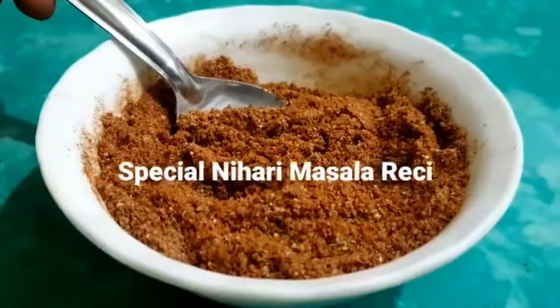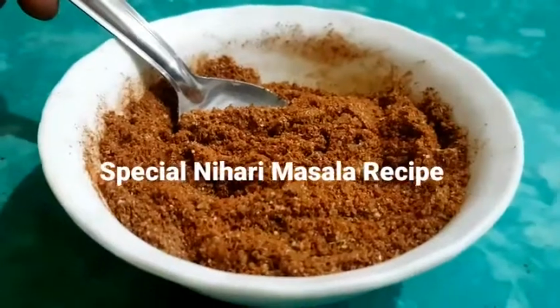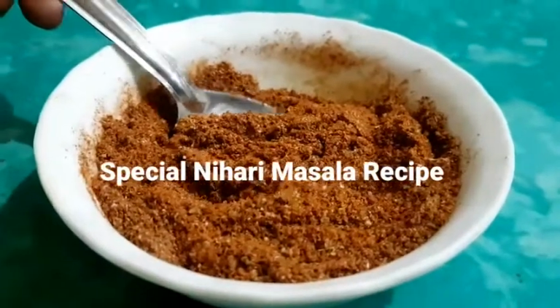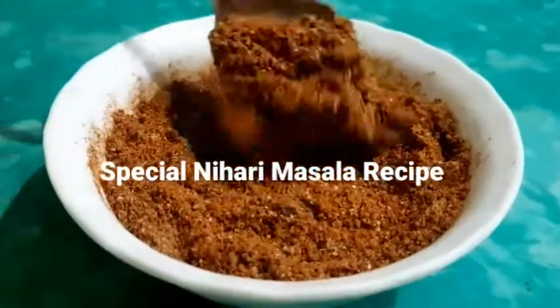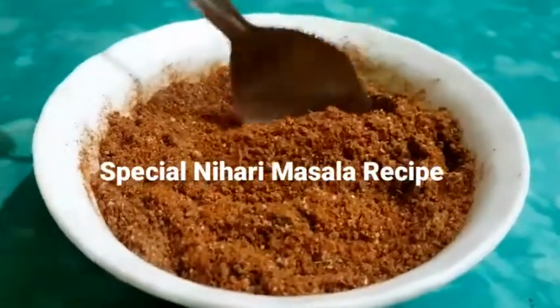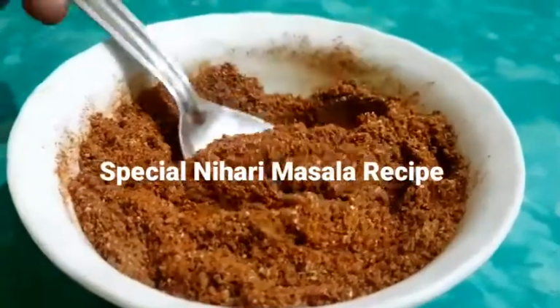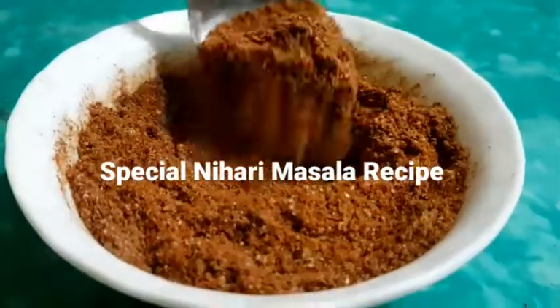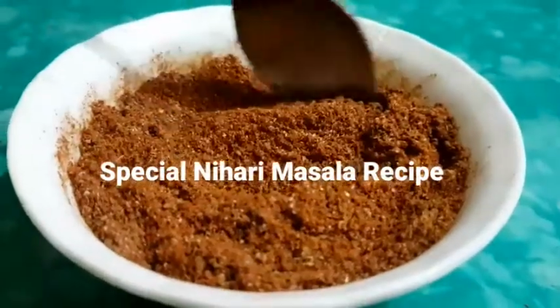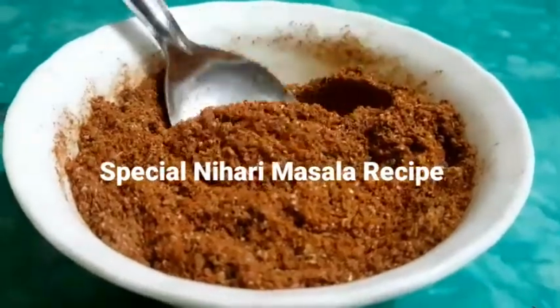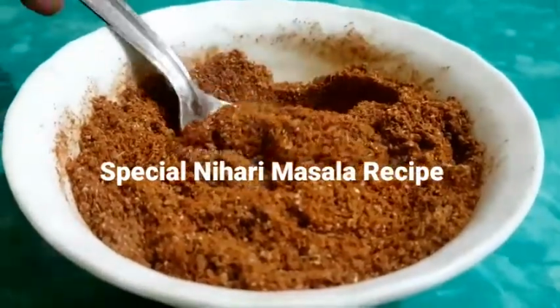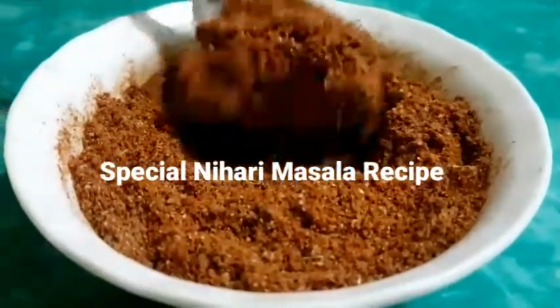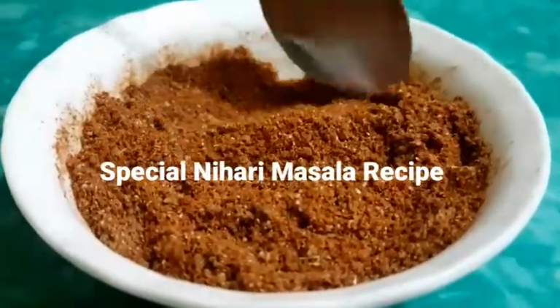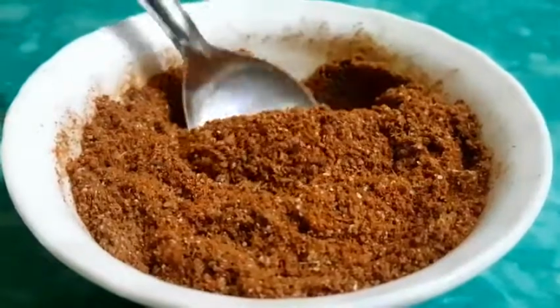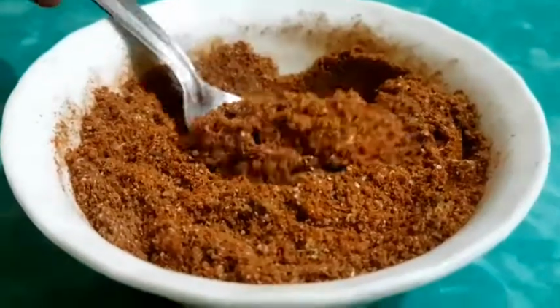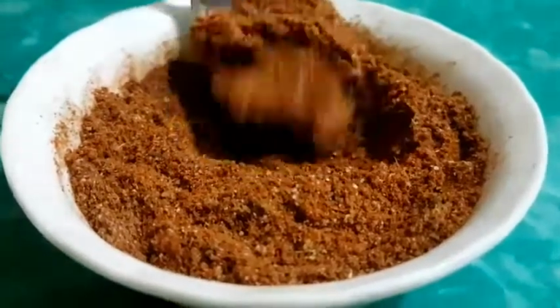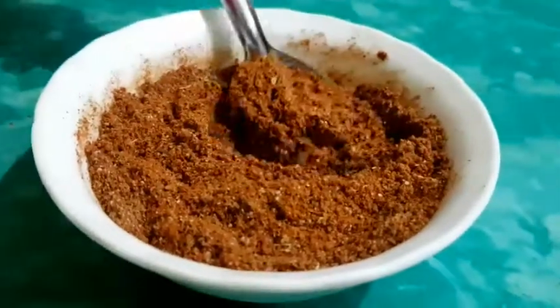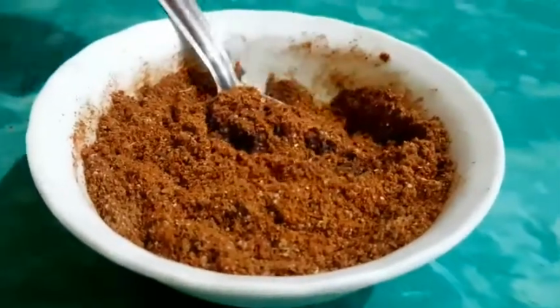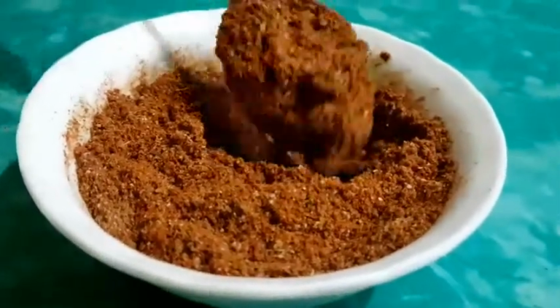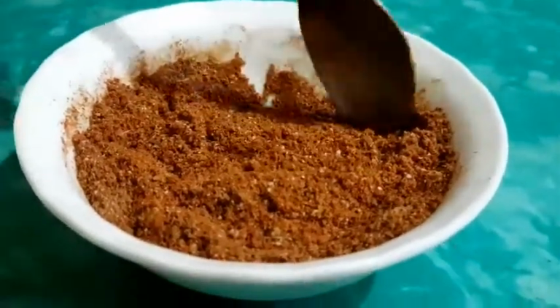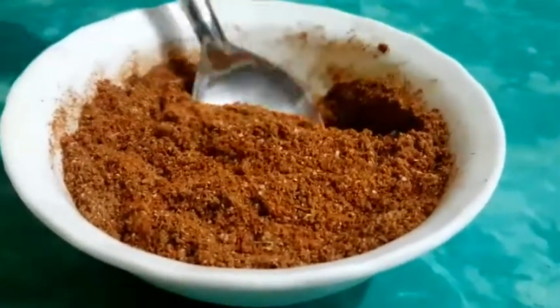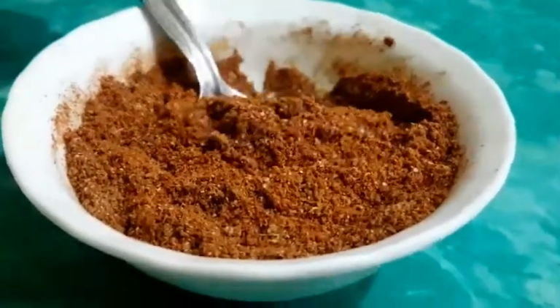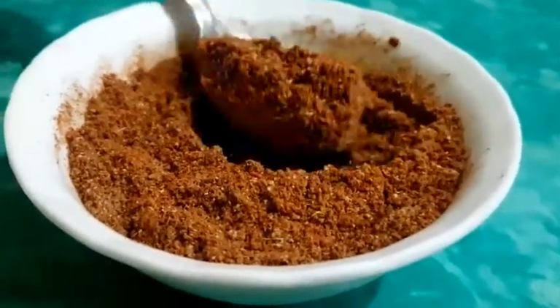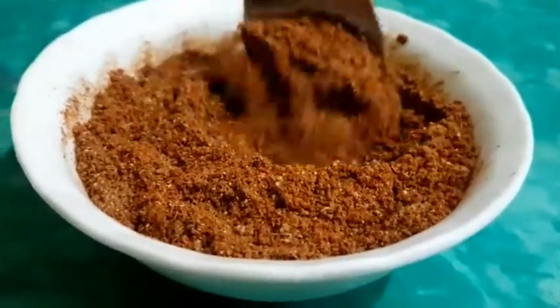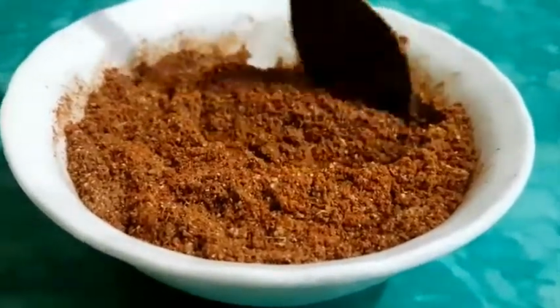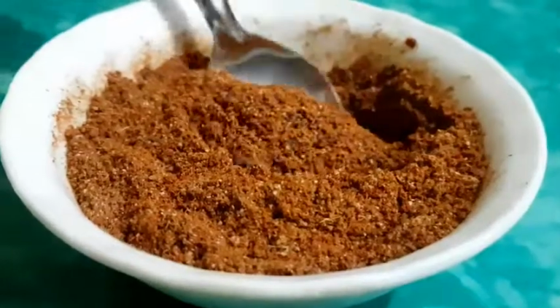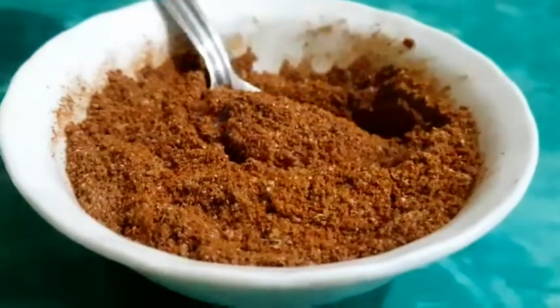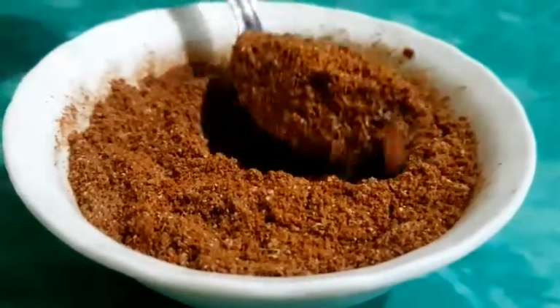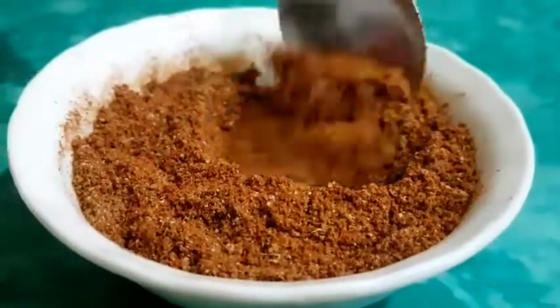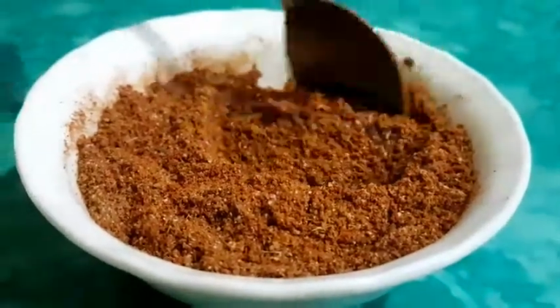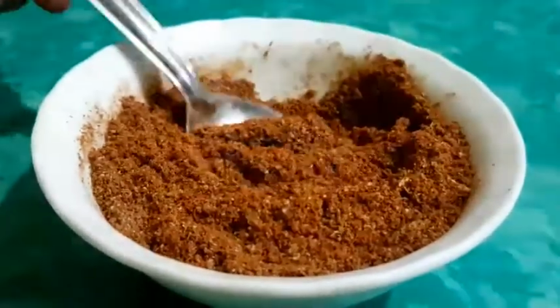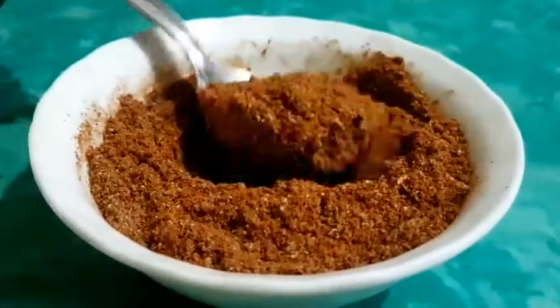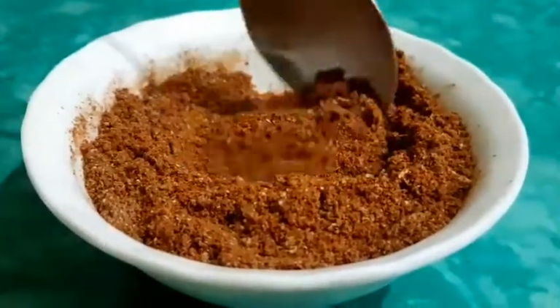Hello, welcome to my channel Safina Kitchen. Today we will share a special nihaari masala recipe. You will prepare special nihaari masala for this recipe. You will not have to put the masala from the store — you will make nihaari masala from scratch.